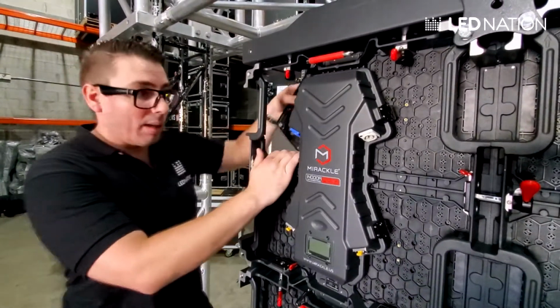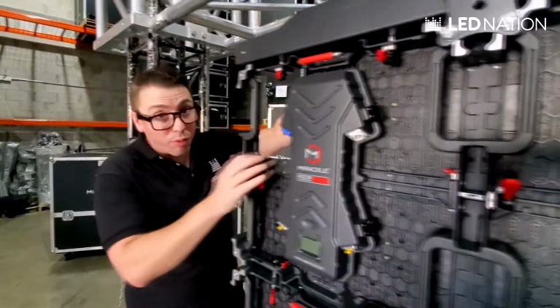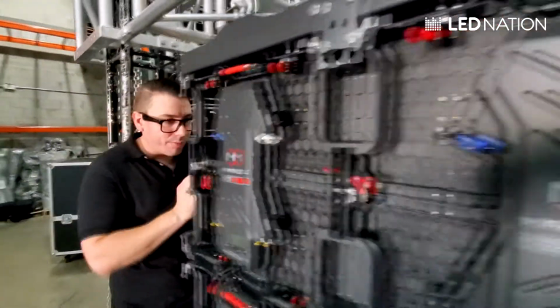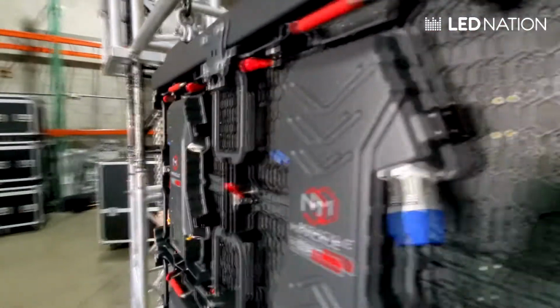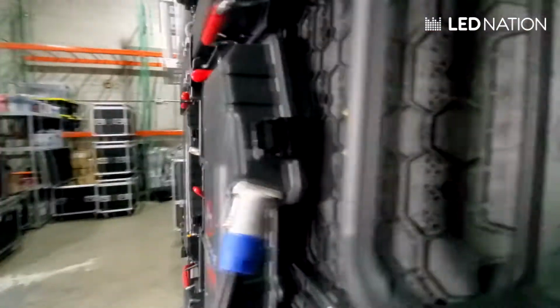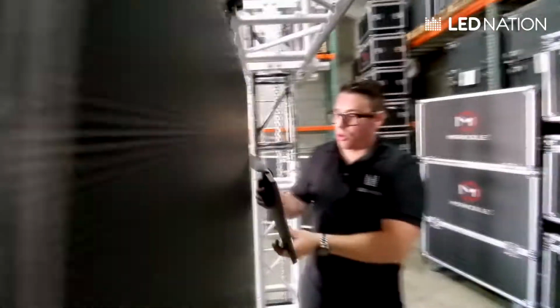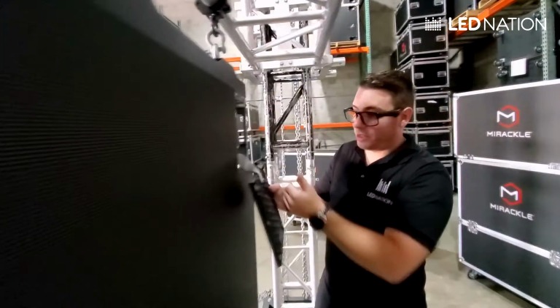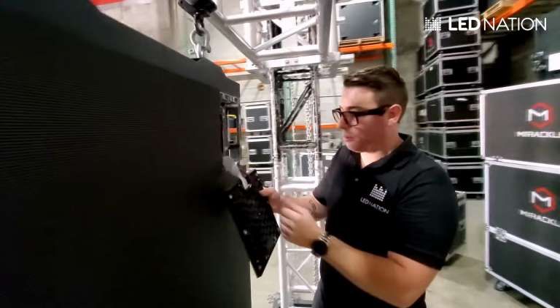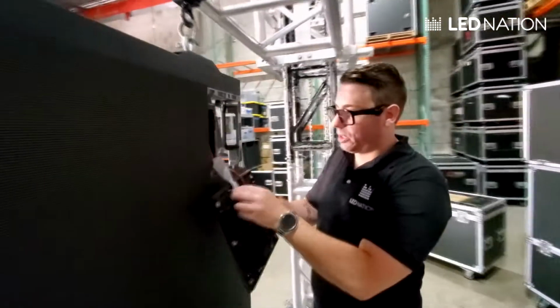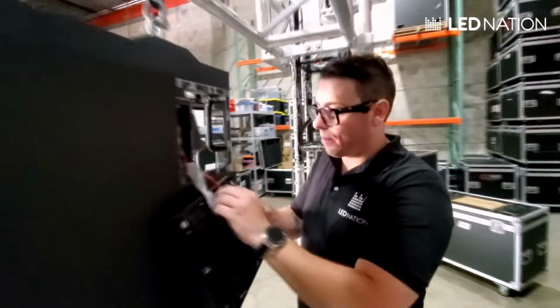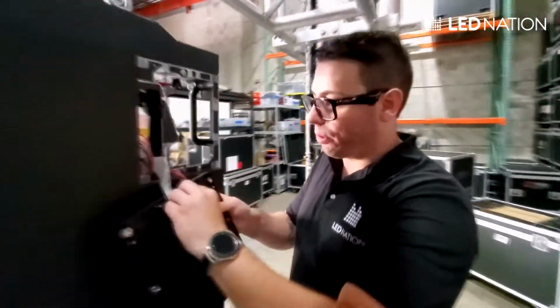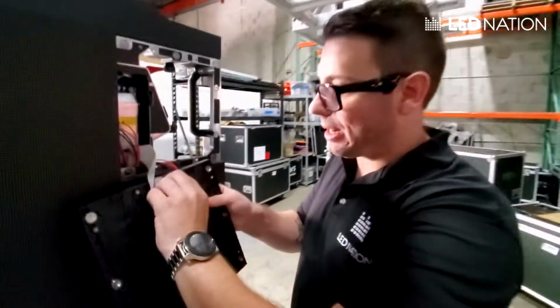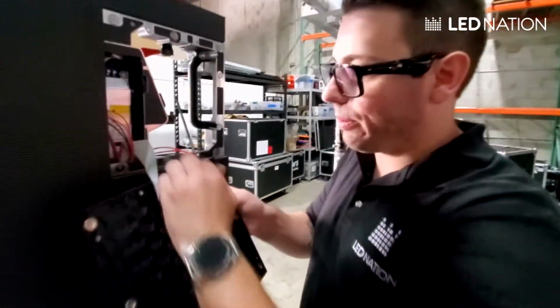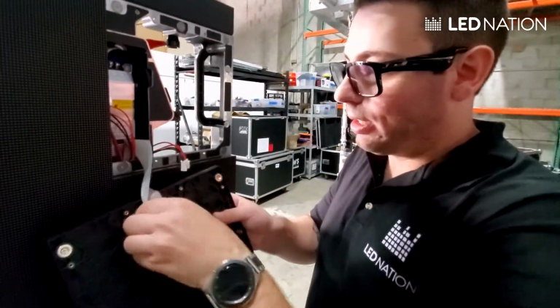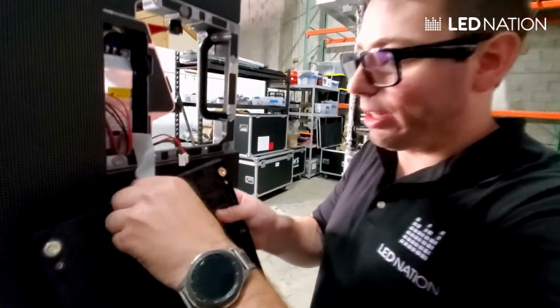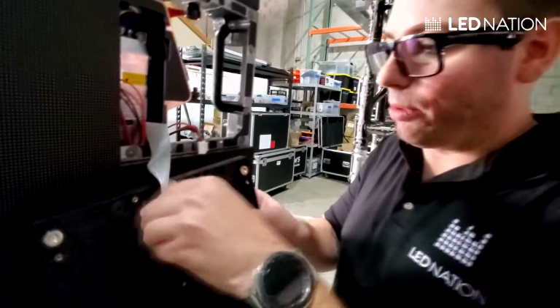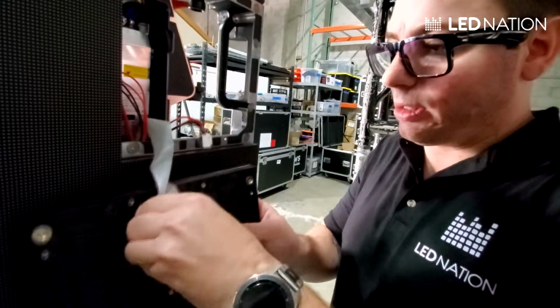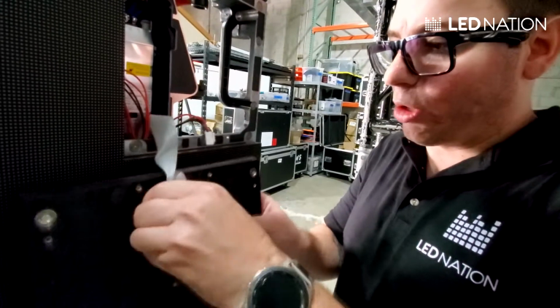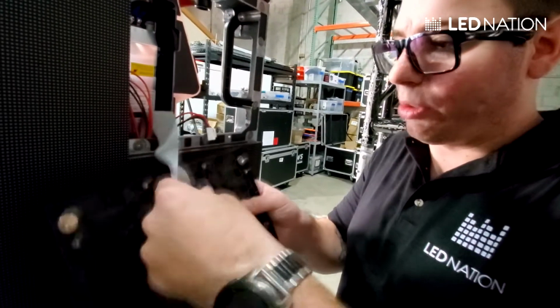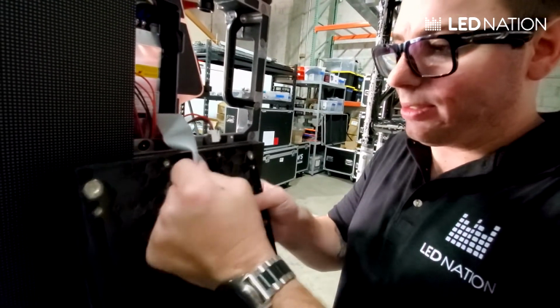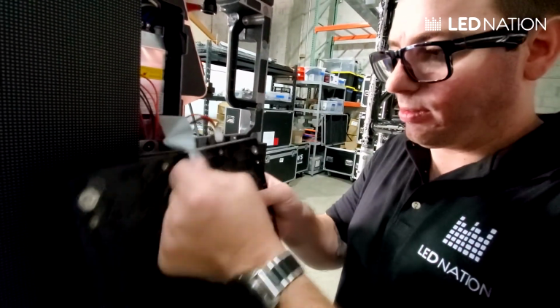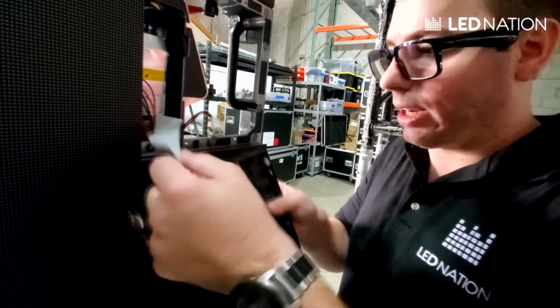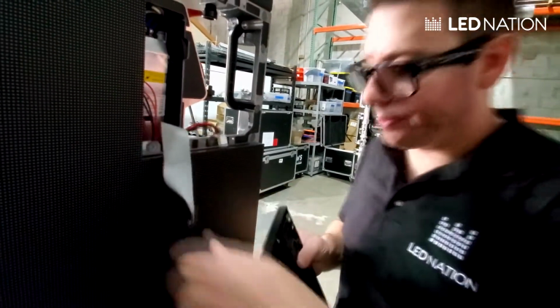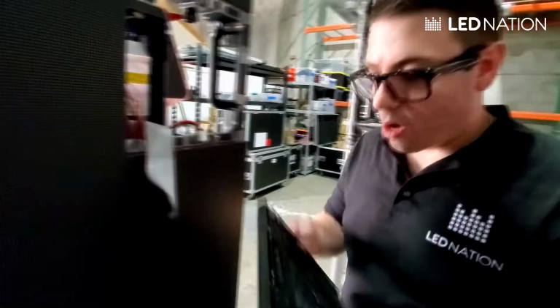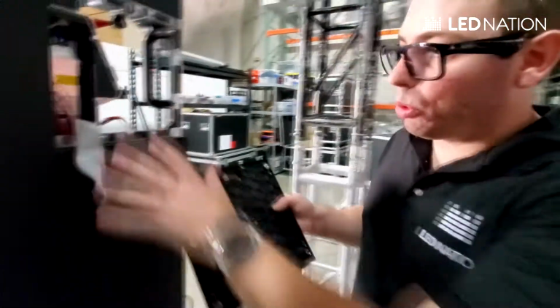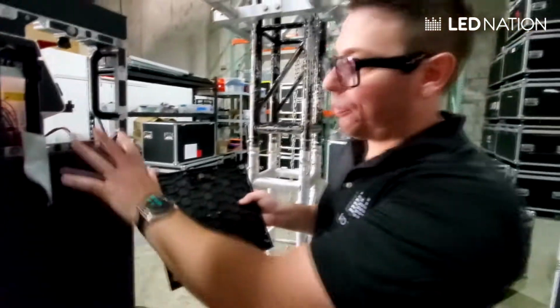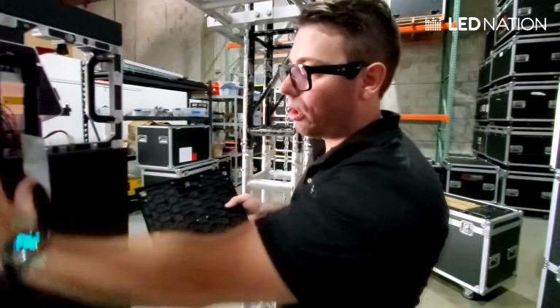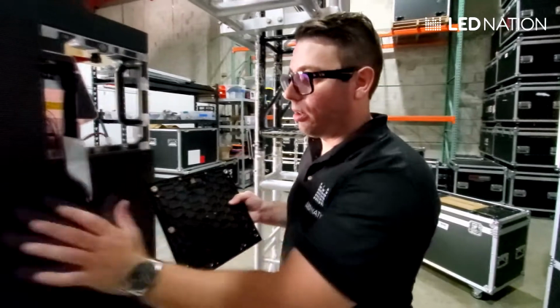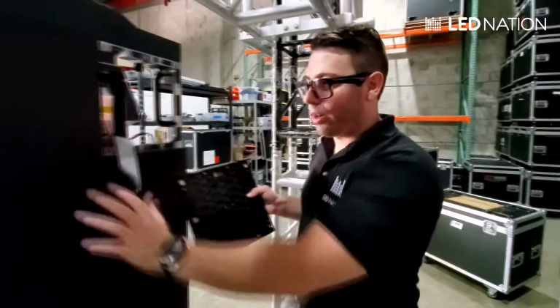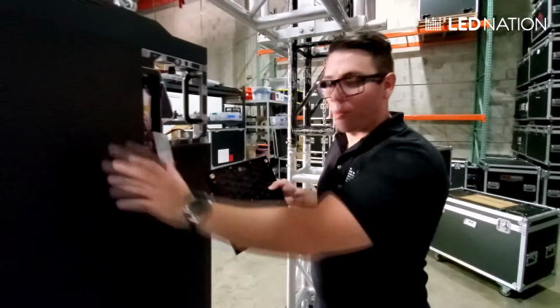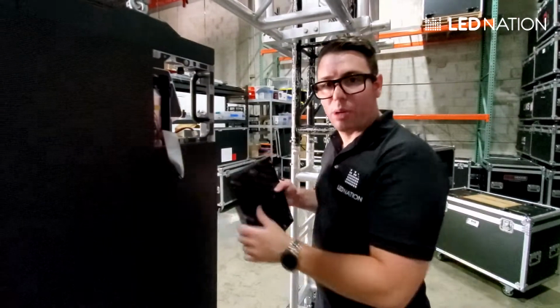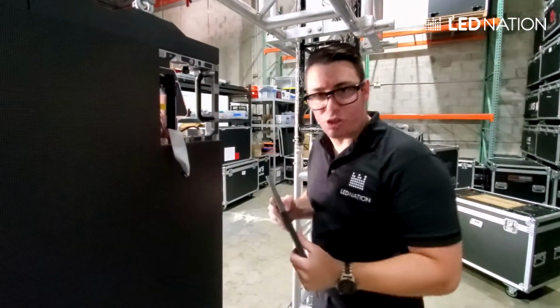Let me show you from the front. Once we take it out, we need to unplug the power cable and the data cable. These are always a little bit tight like that. We have to do this with the four modules that we have on each panel.